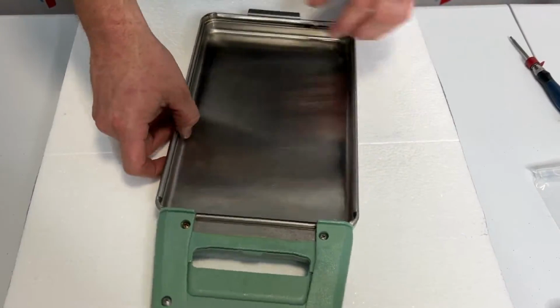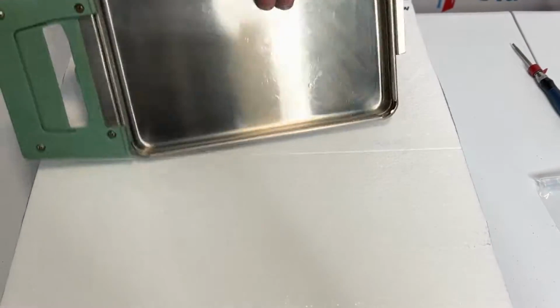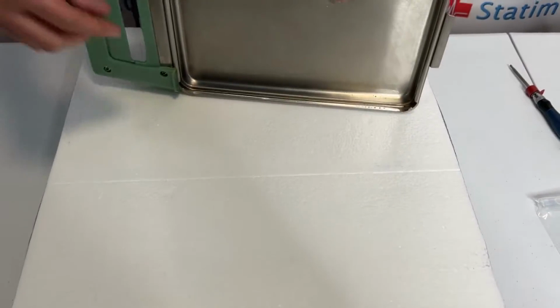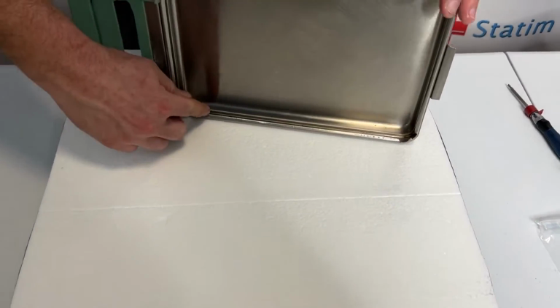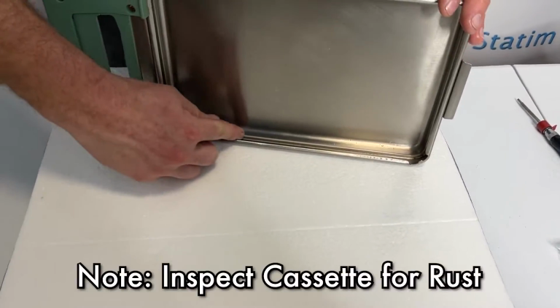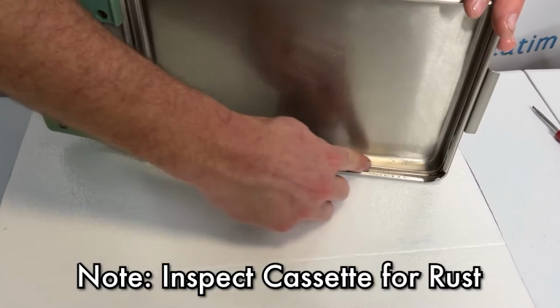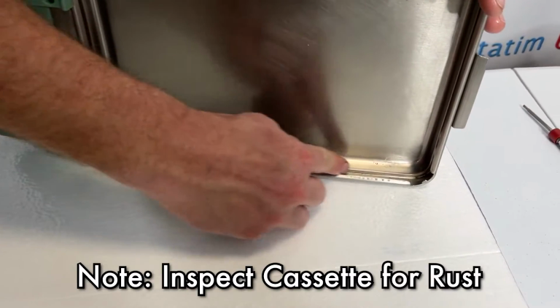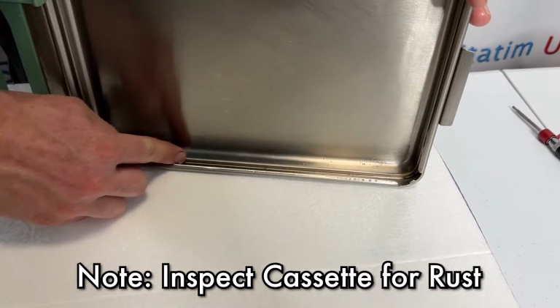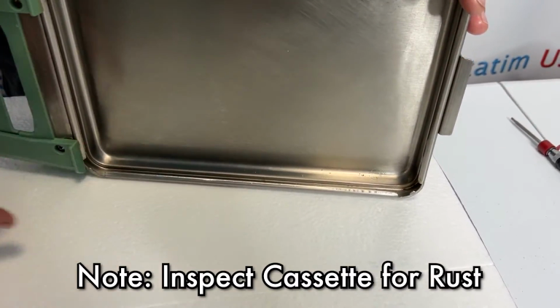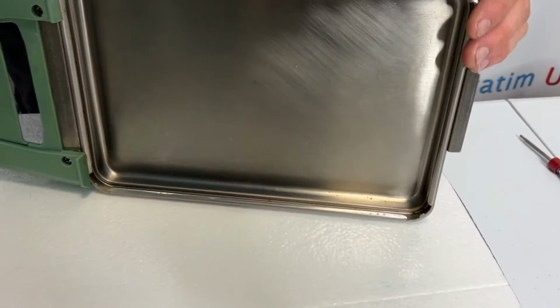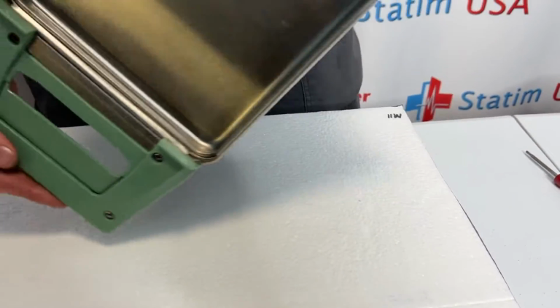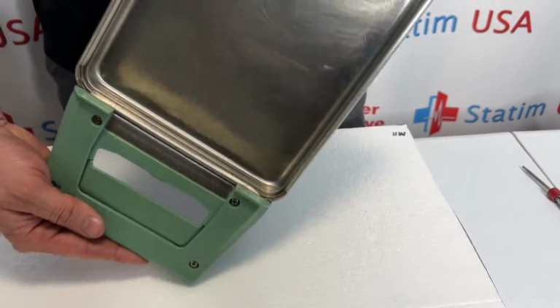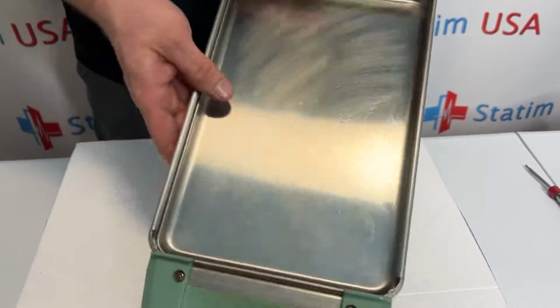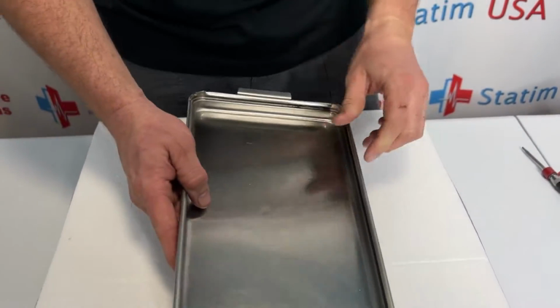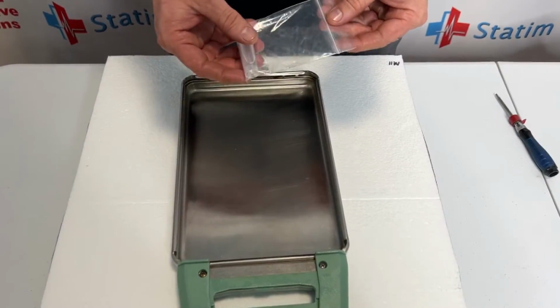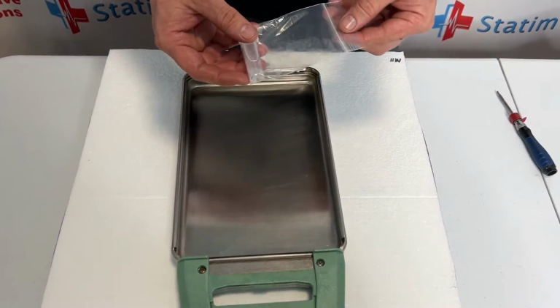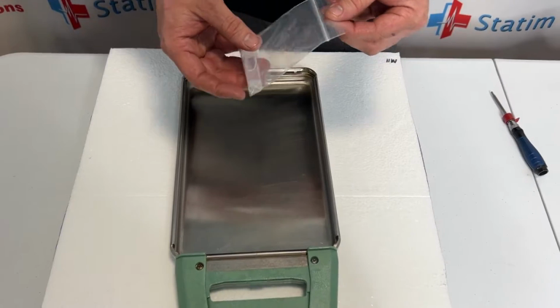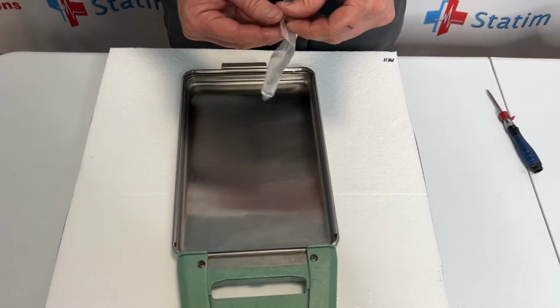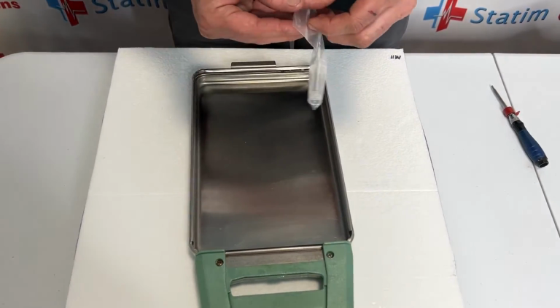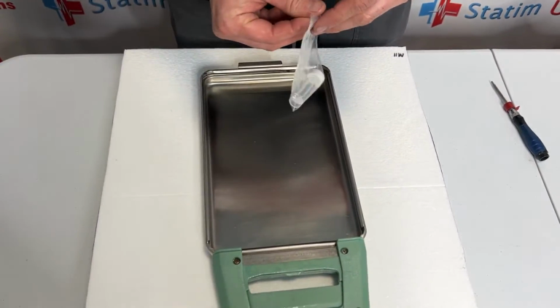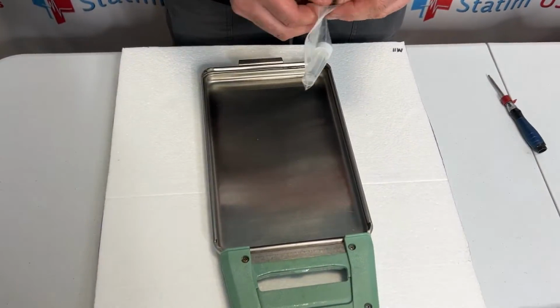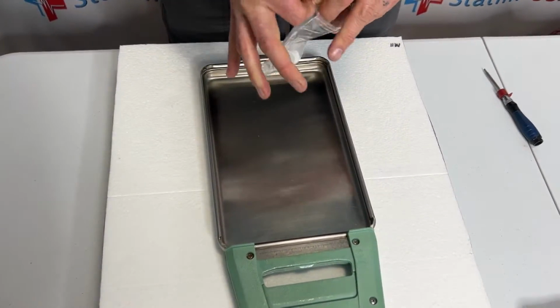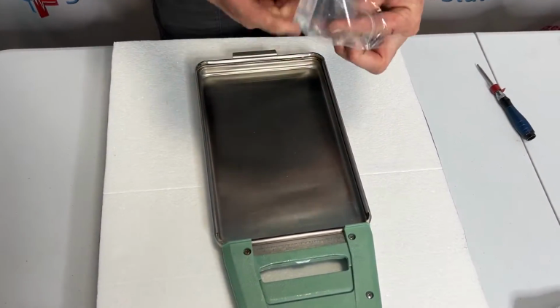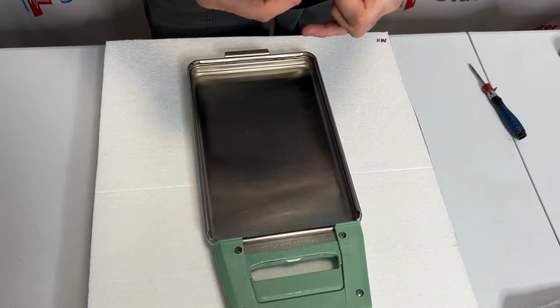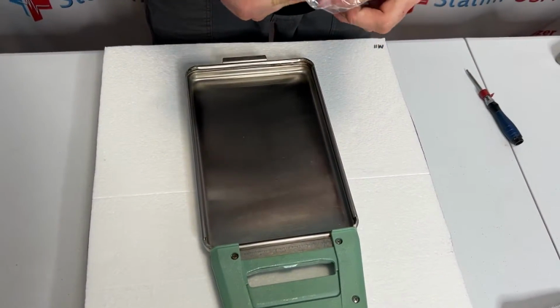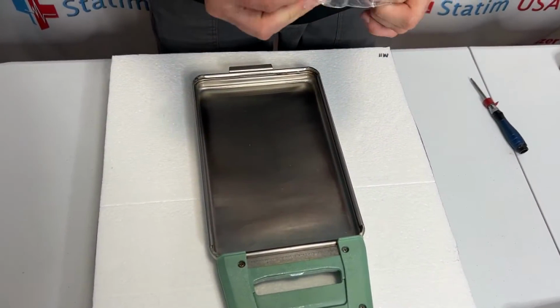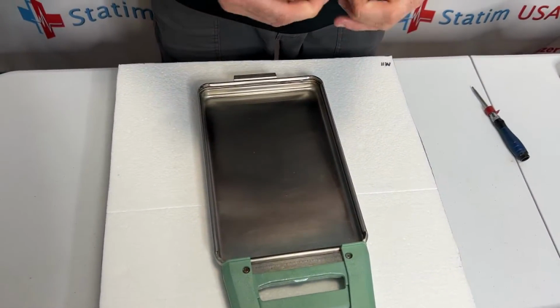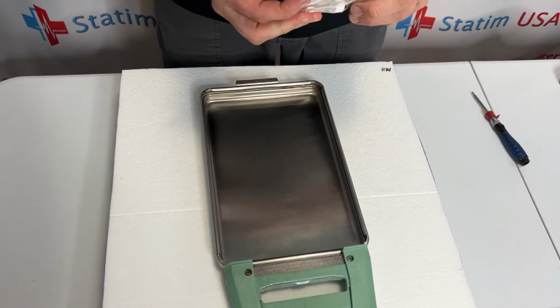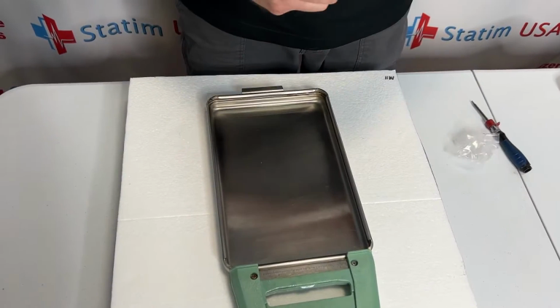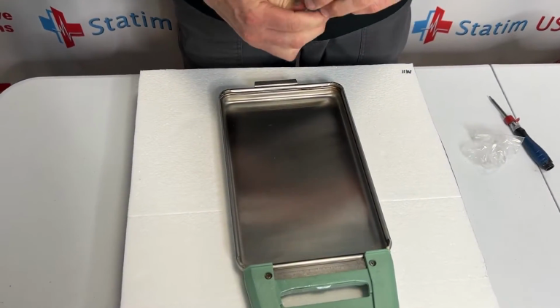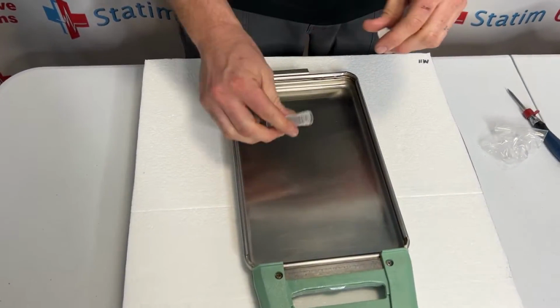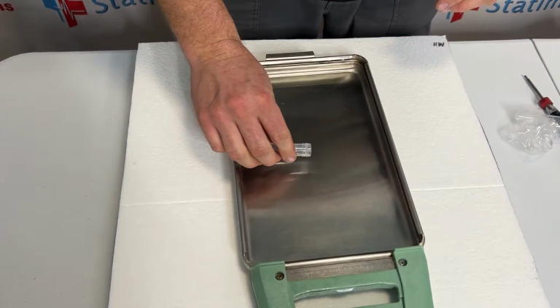We want to look where the cassette seal goes and make sure there is no rust. This one looks really good. I'm going to take the provided lubricant for the new seal and I'm going to pour about half this vial into the middle of the cassette.